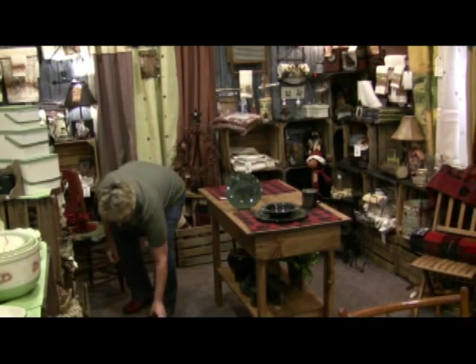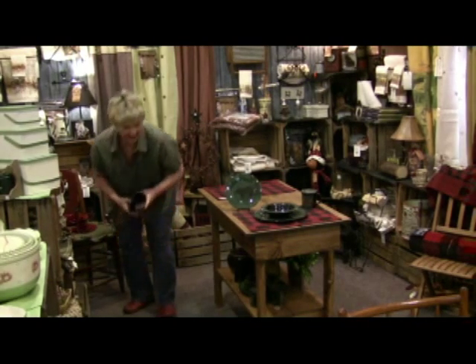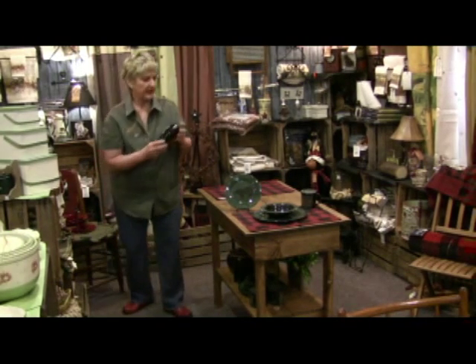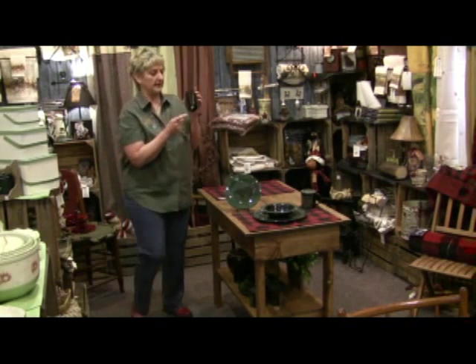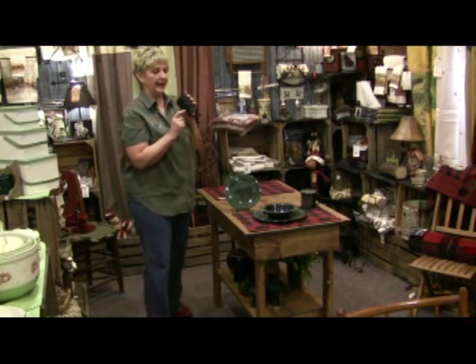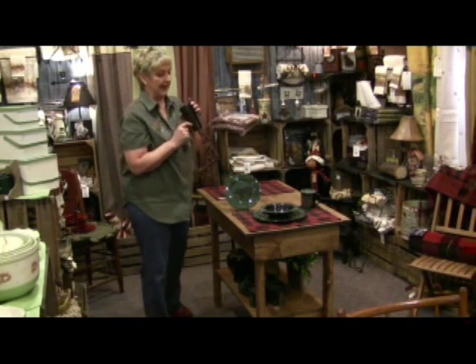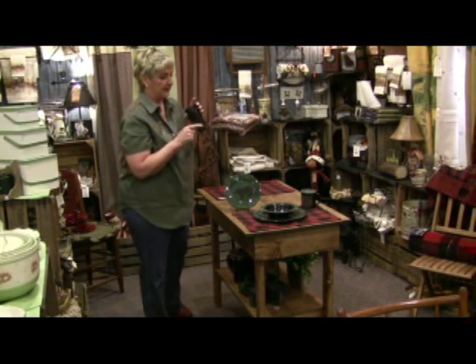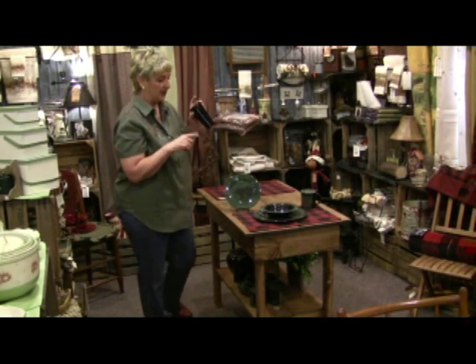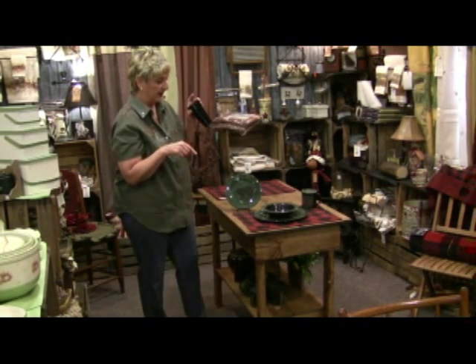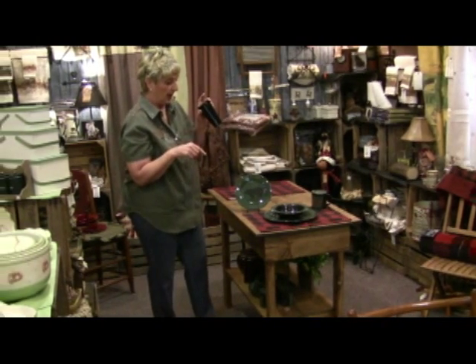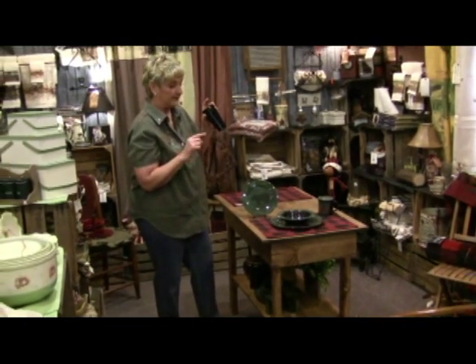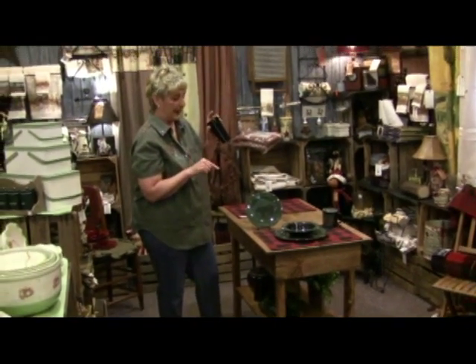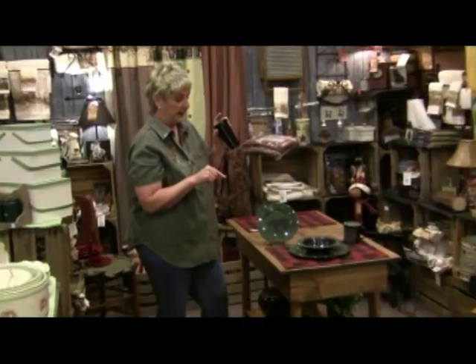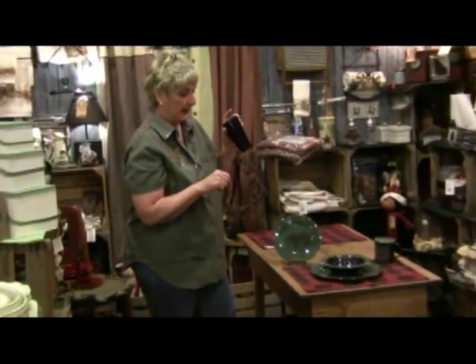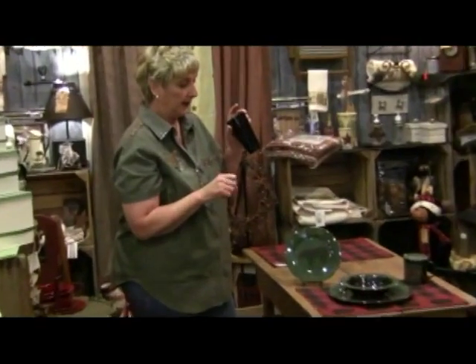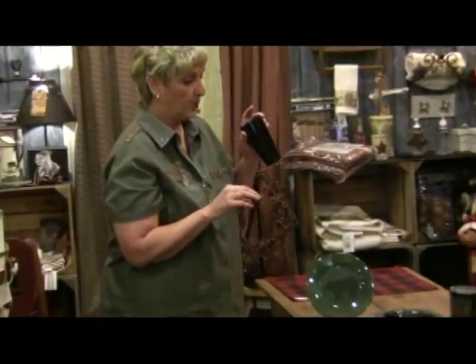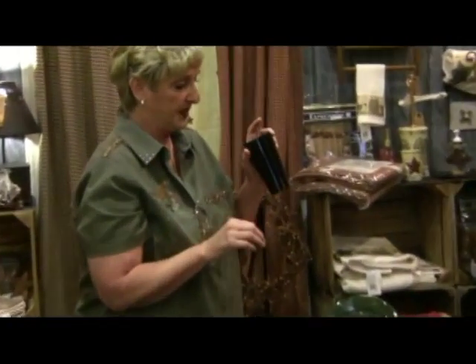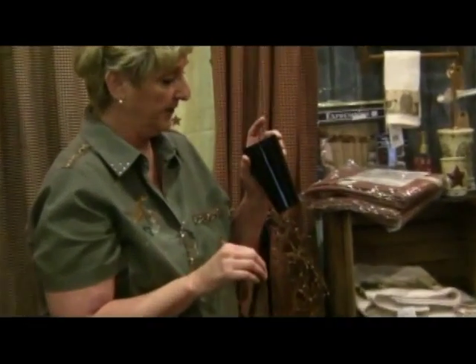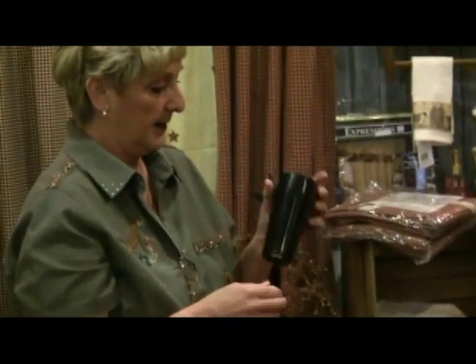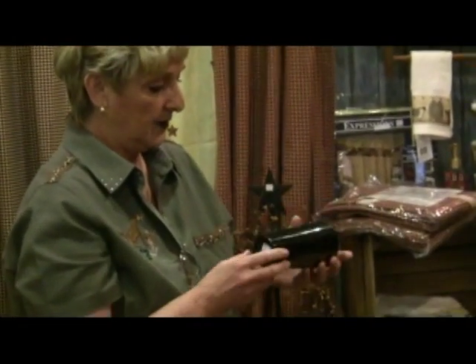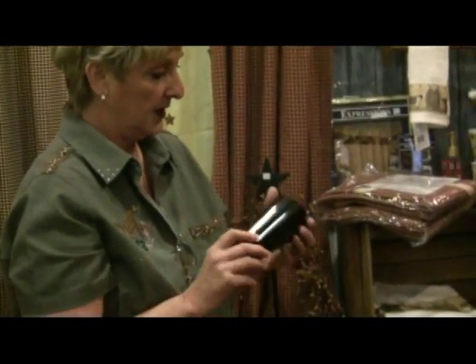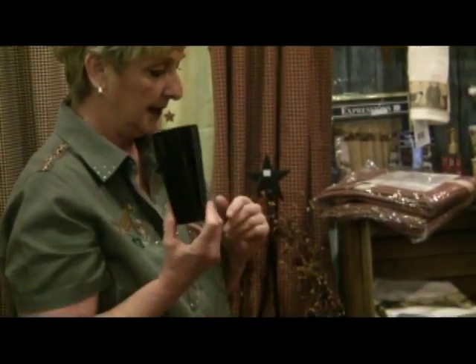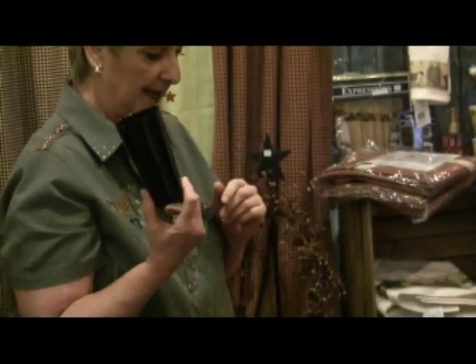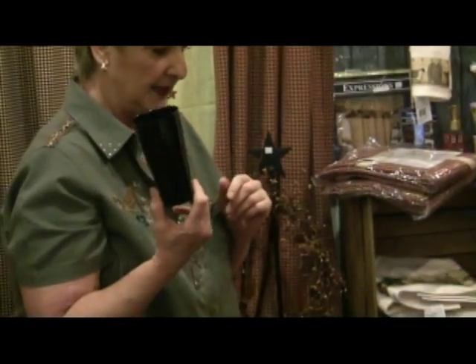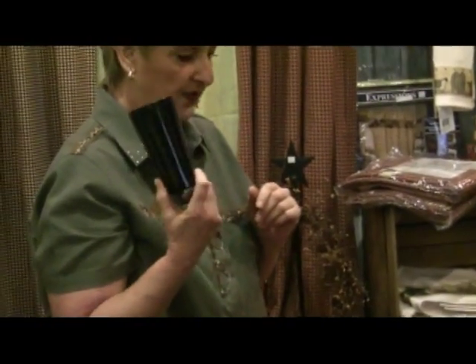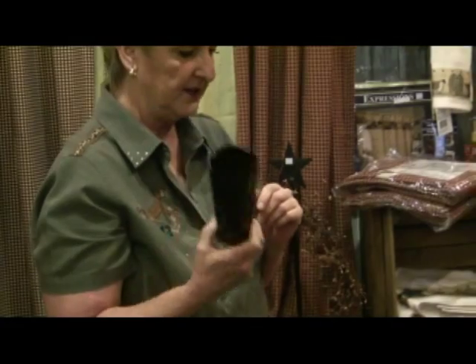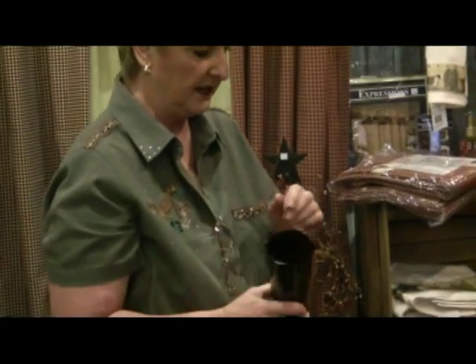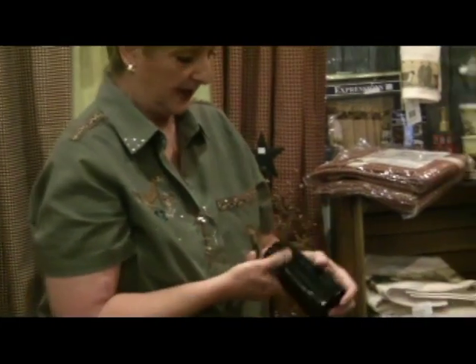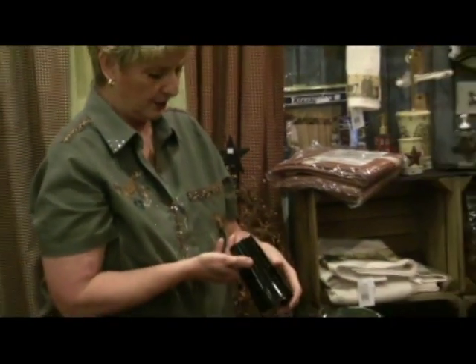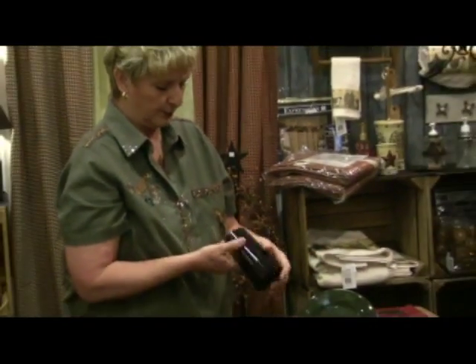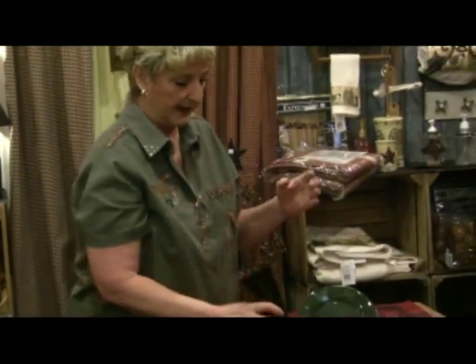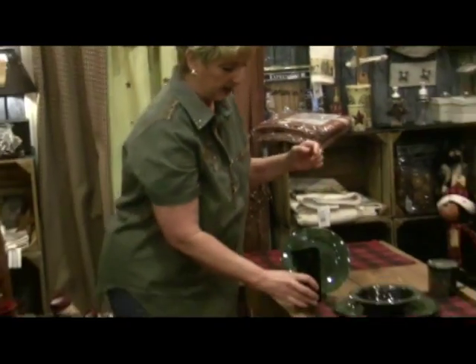We also carry the black glasses that match all of our dinnerware in this melamine, and it is dishwasher safe. You can get the glasses with it too — we sell those individually, and I think they're $3.99 each.